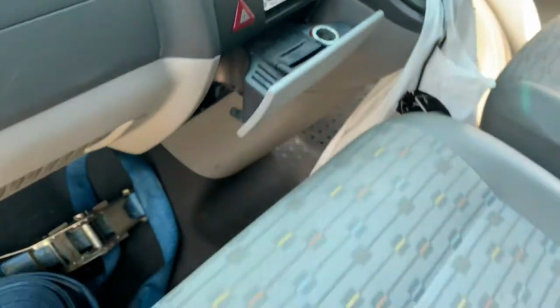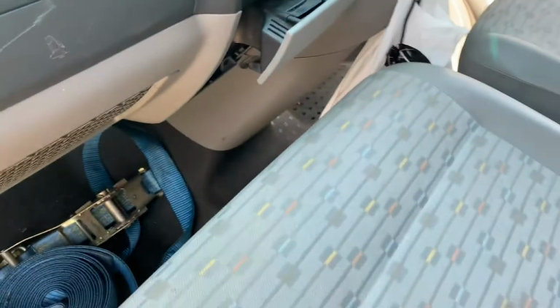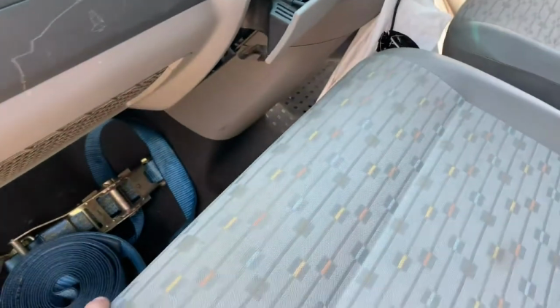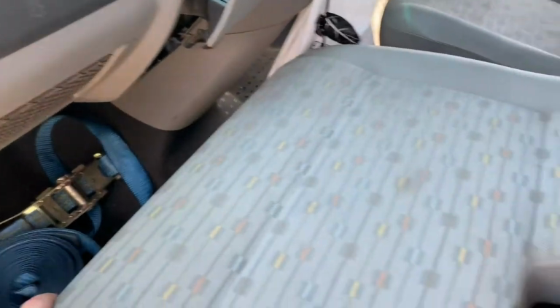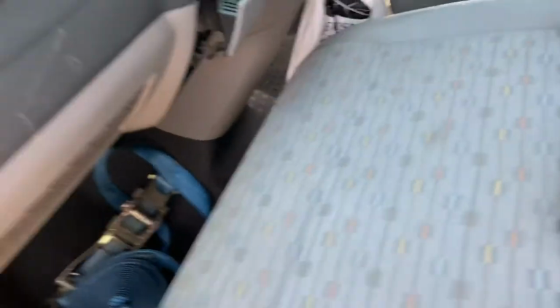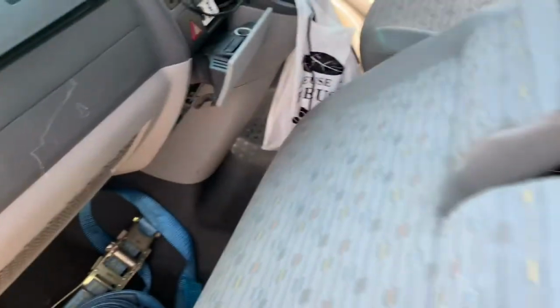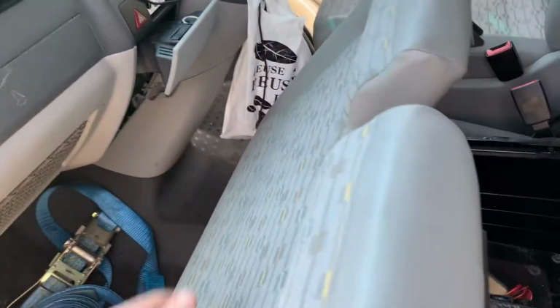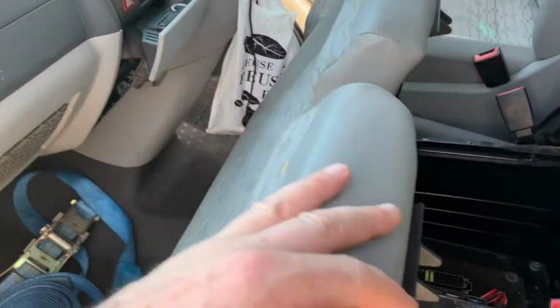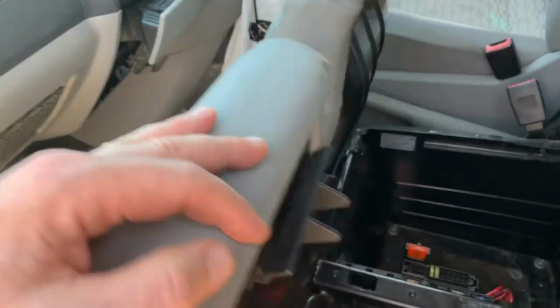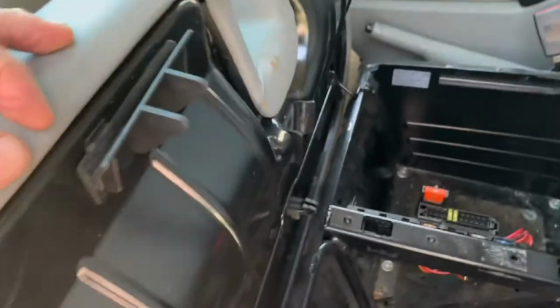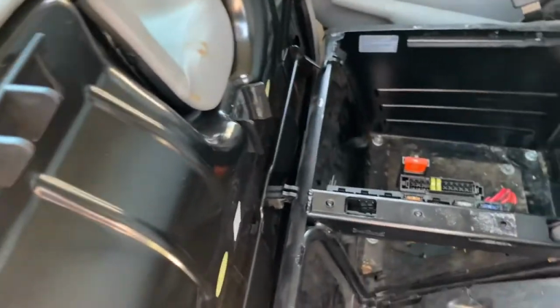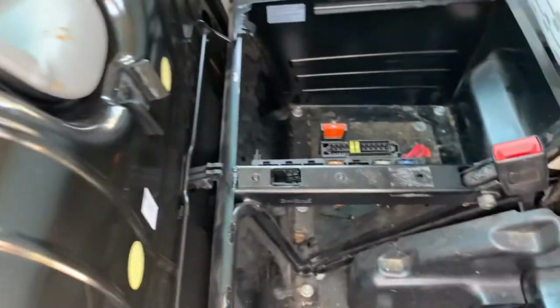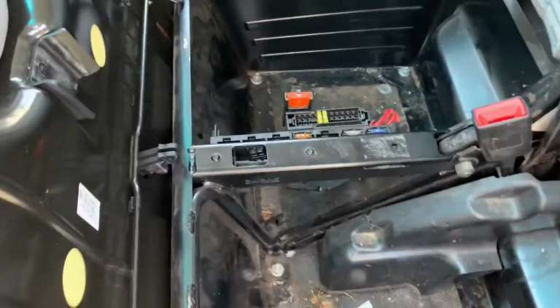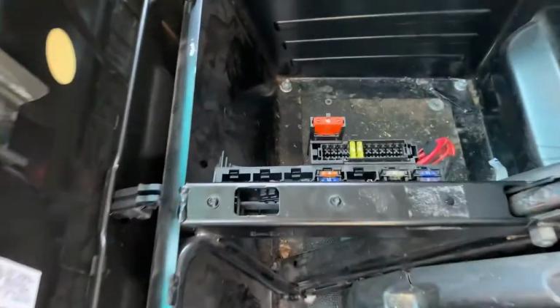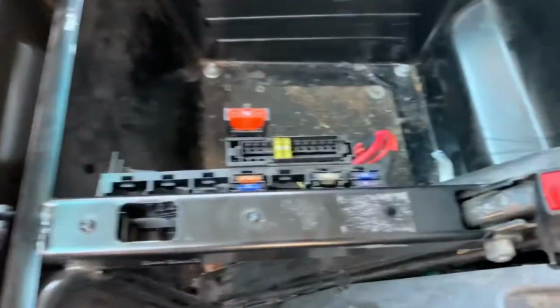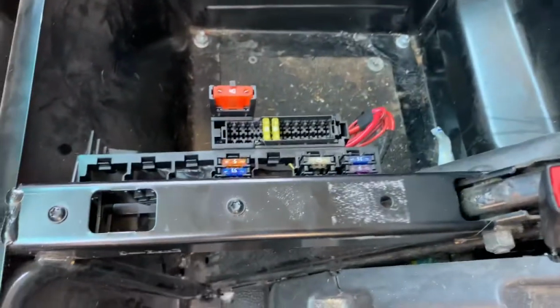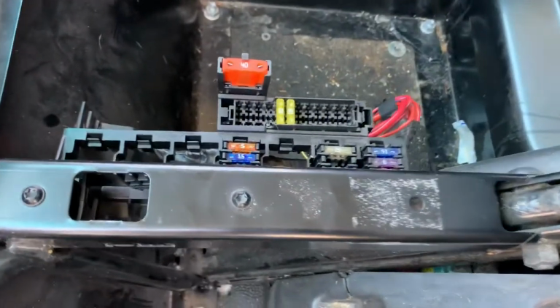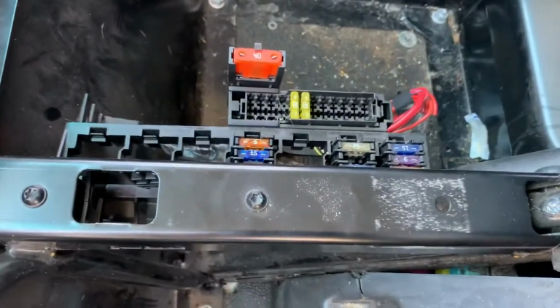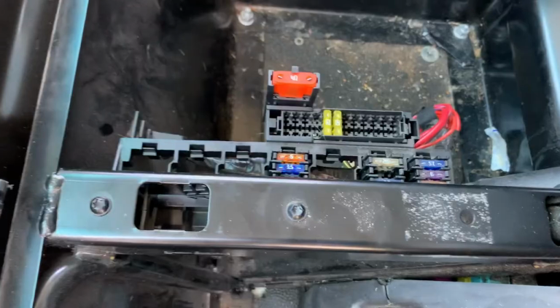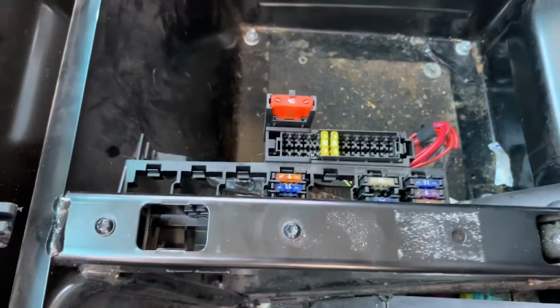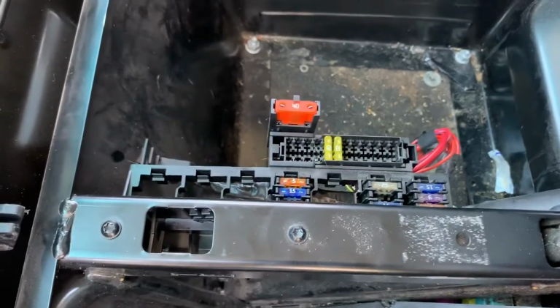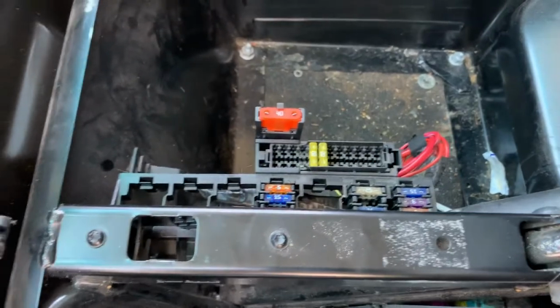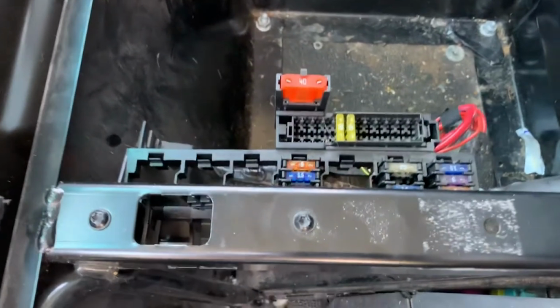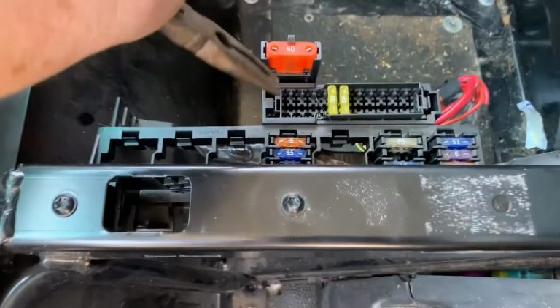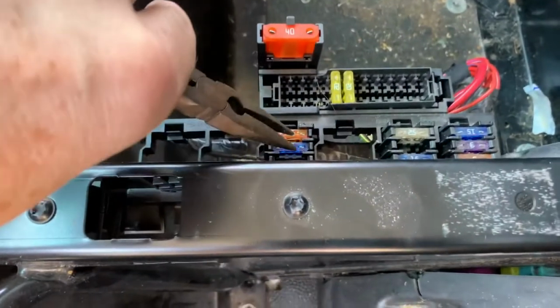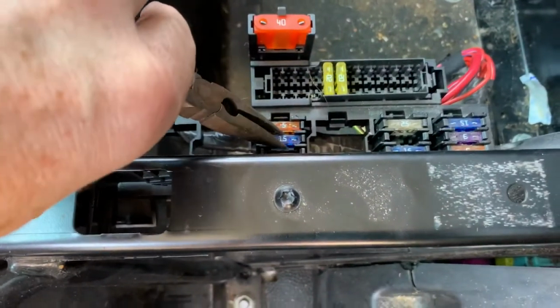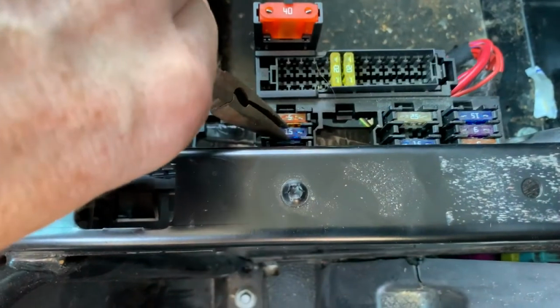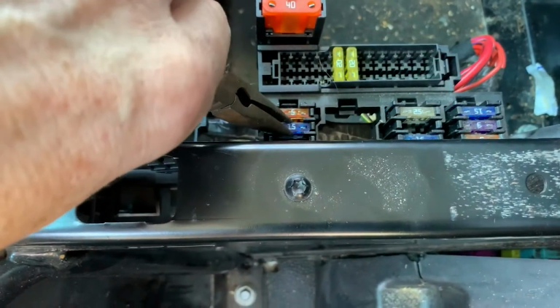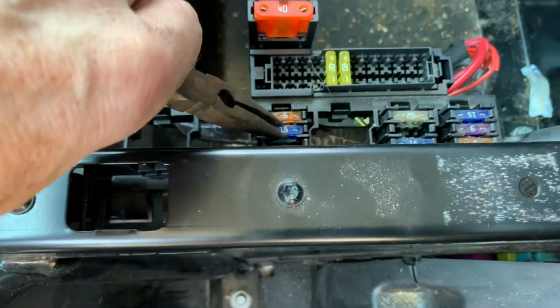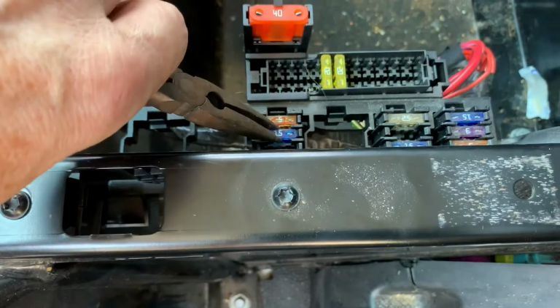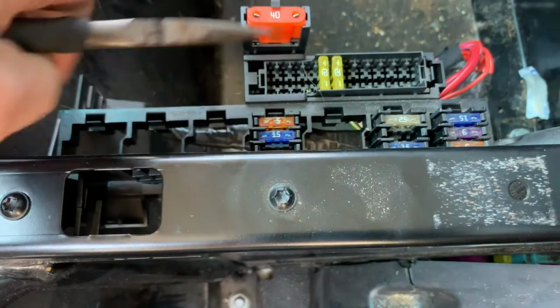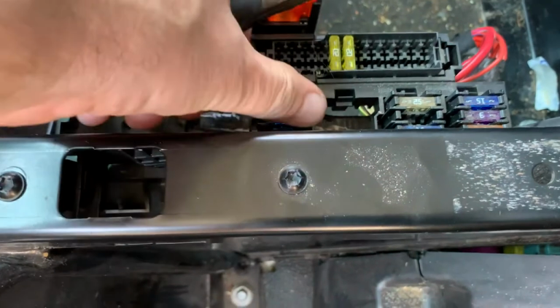I was going to take the seat out as some others suggested, but on opening the seat there are some fuses here, and it was this one here that had gone. I just replaced it.